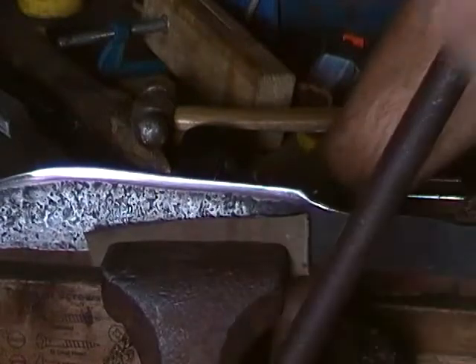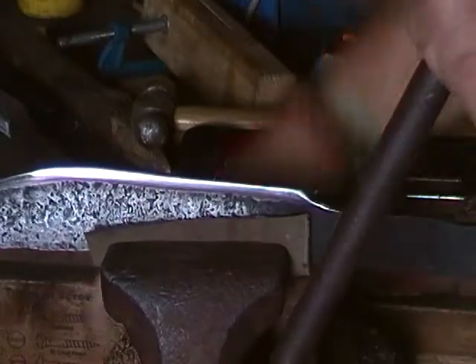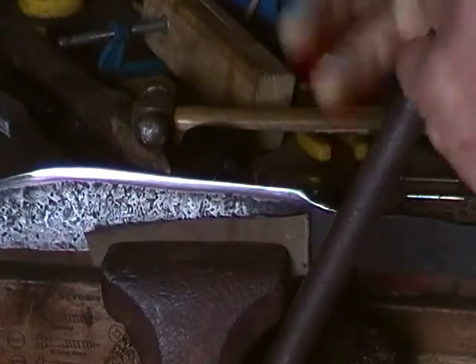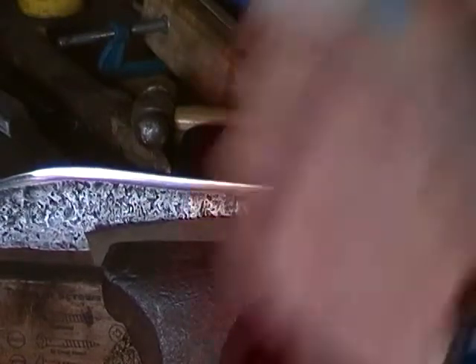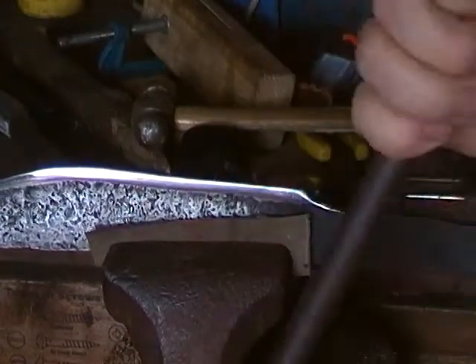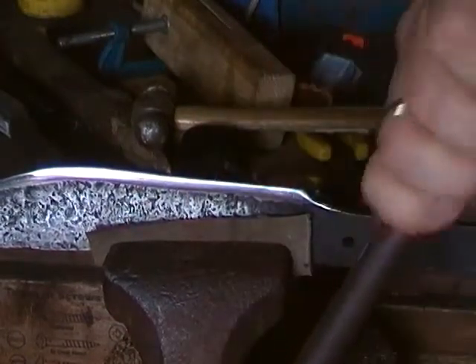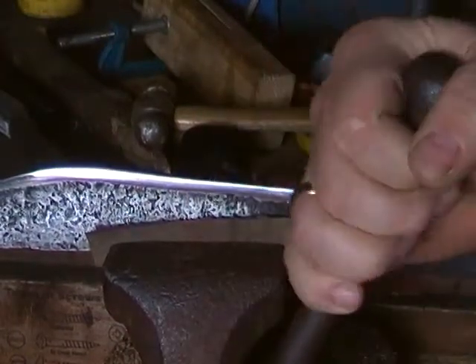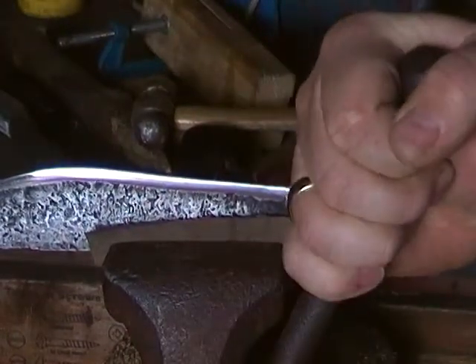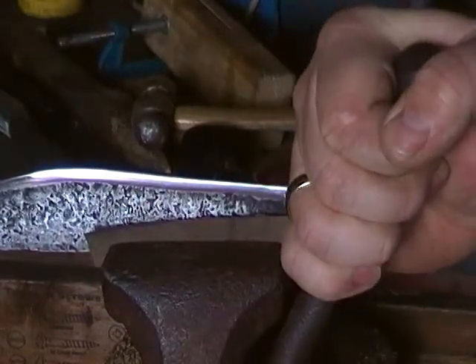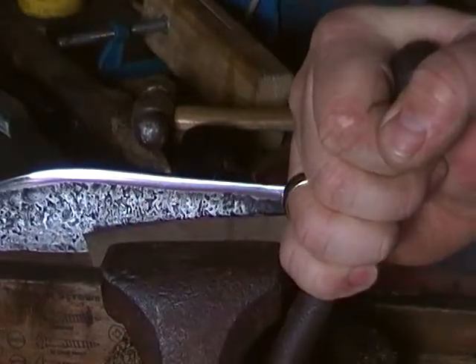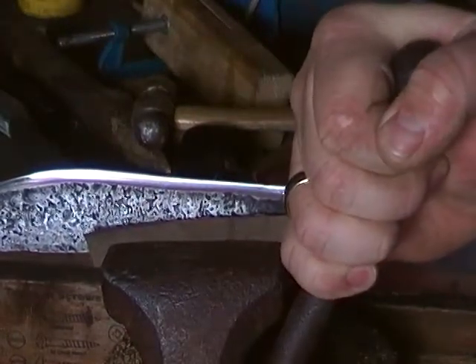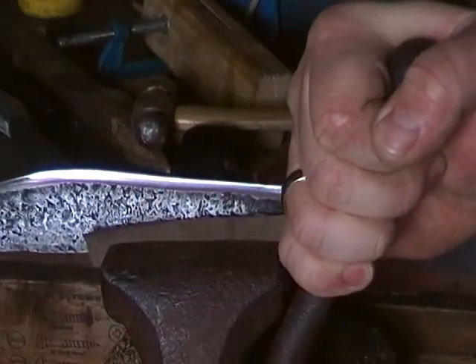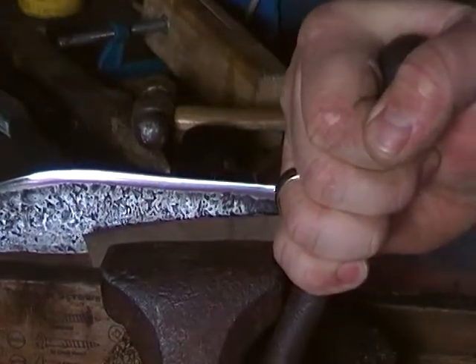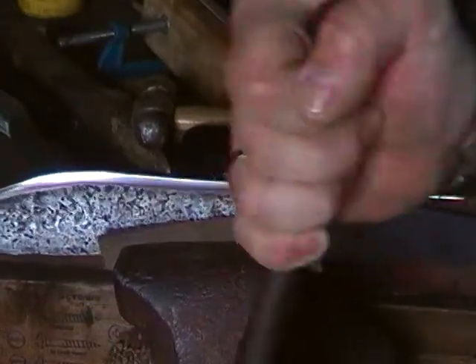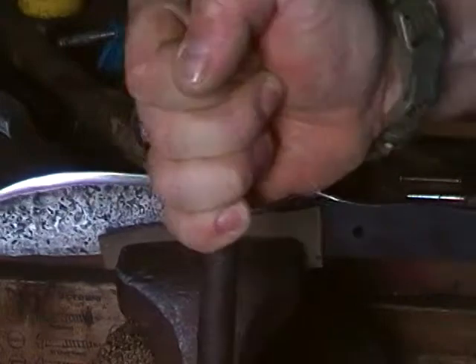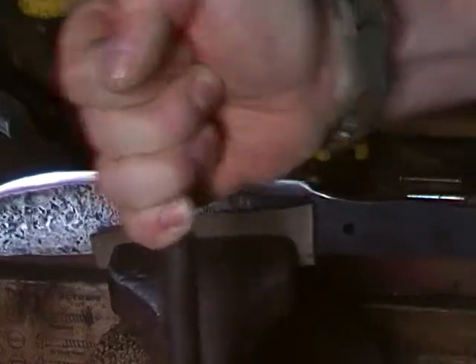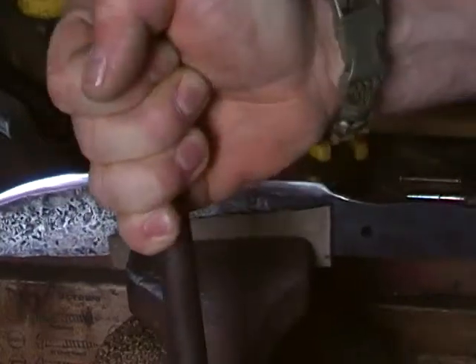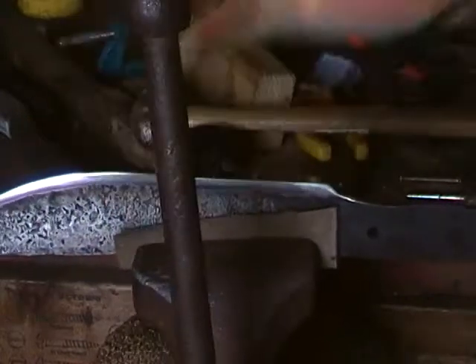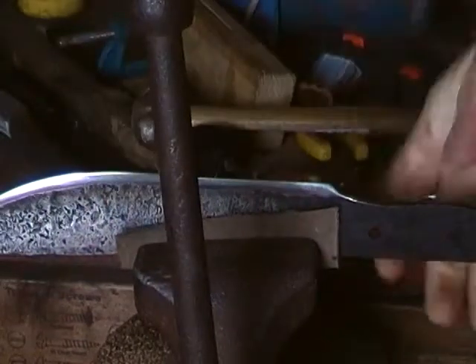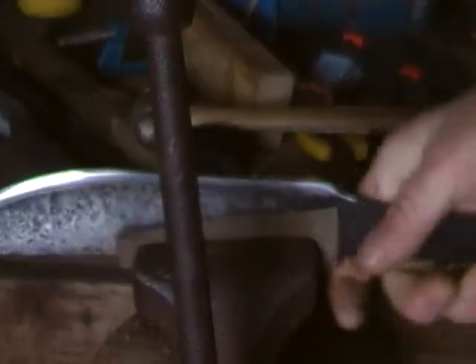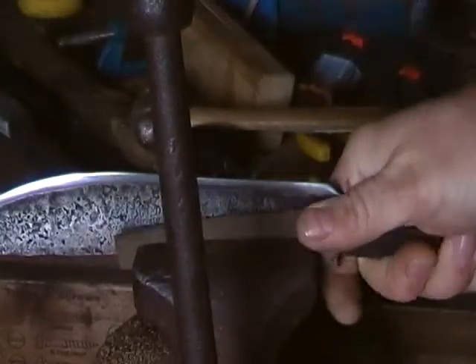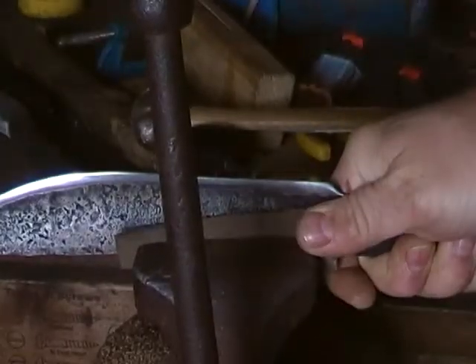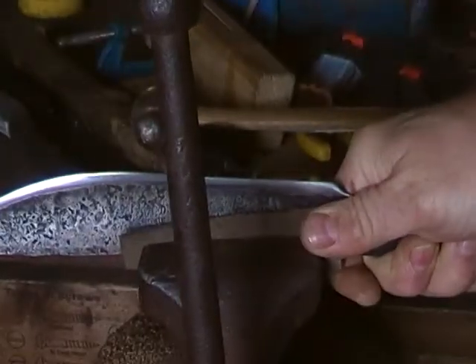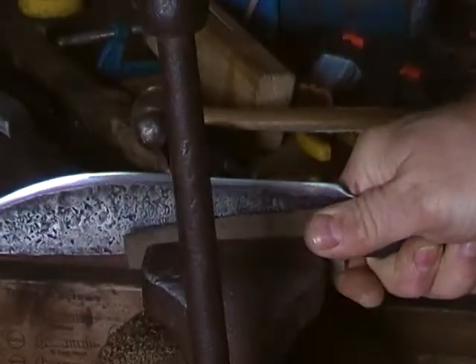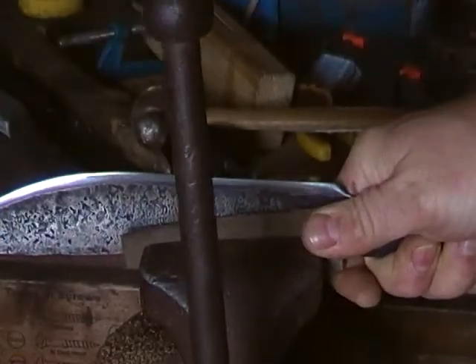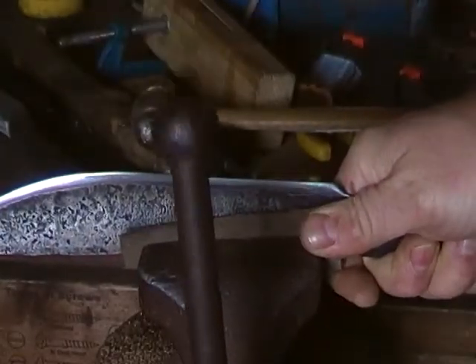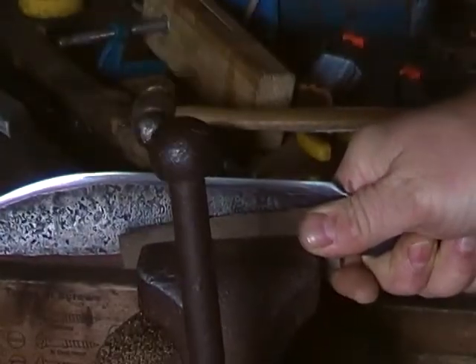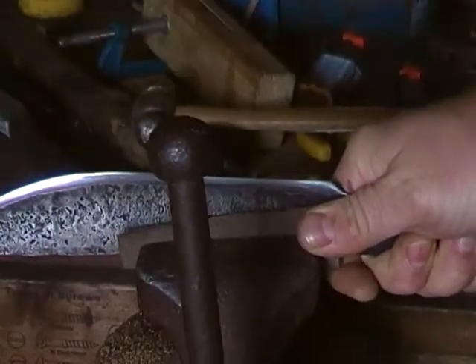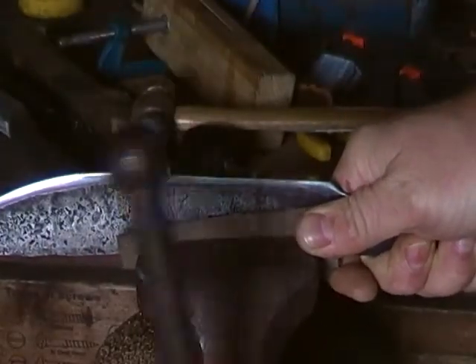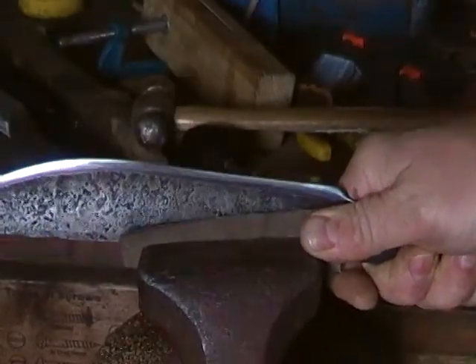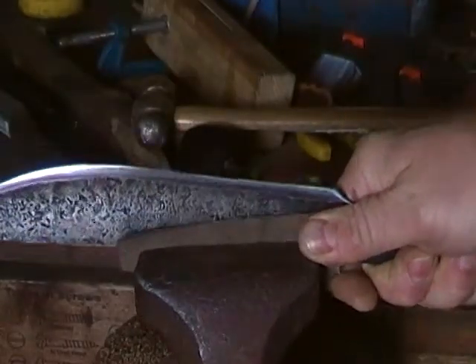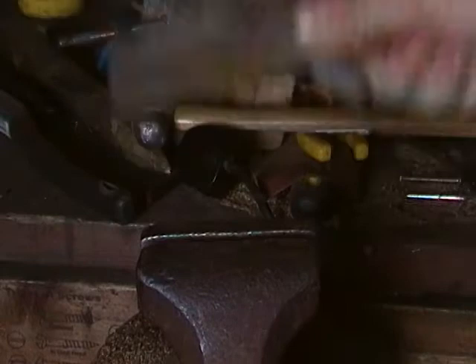I have to tighten this down quite a lot, otherwise it just slides down the vice.